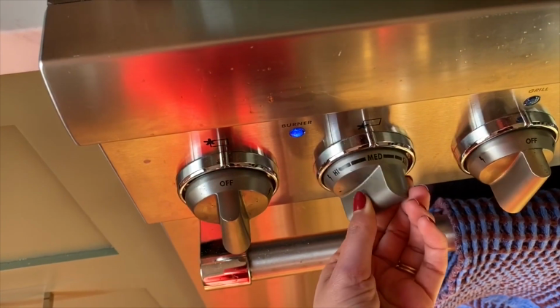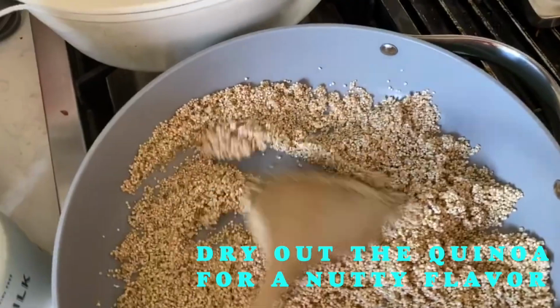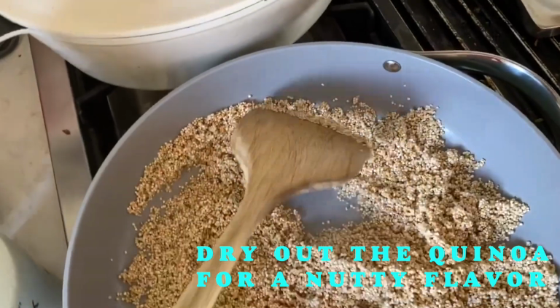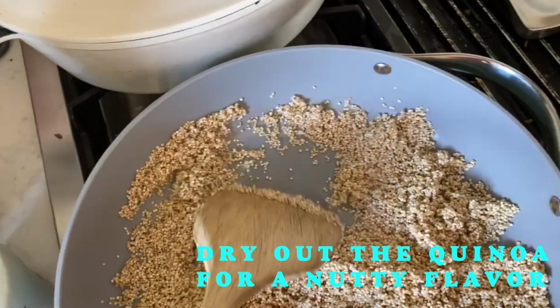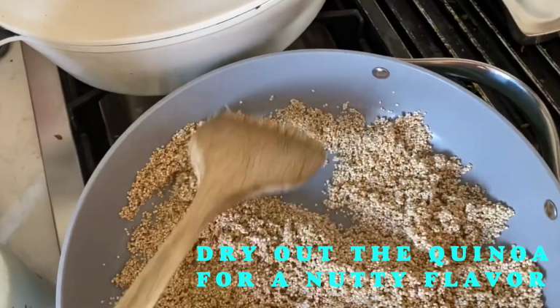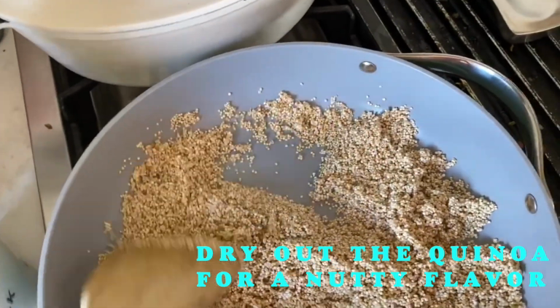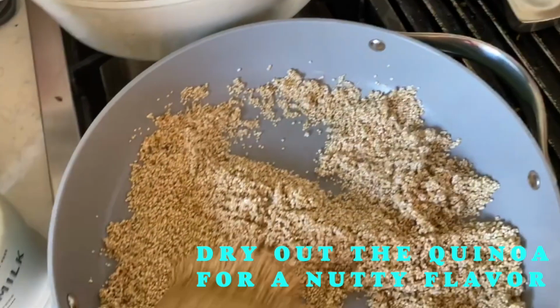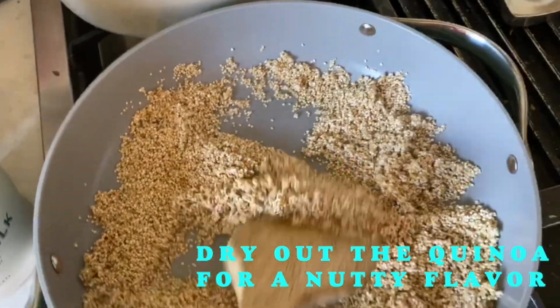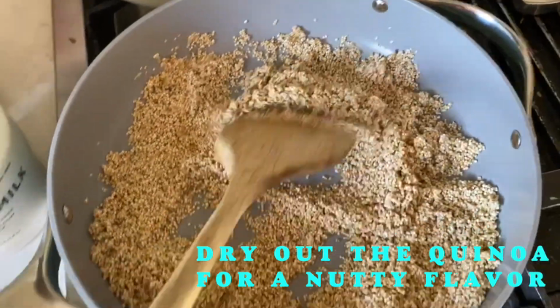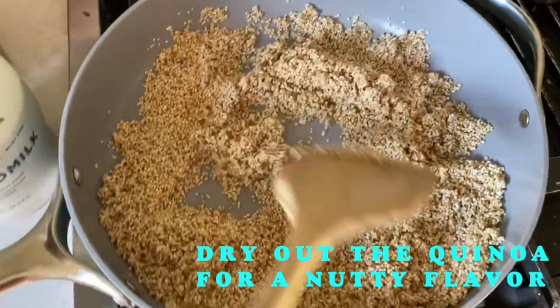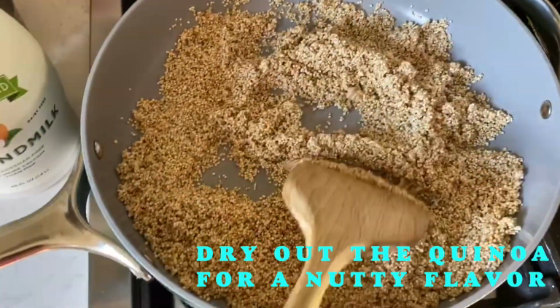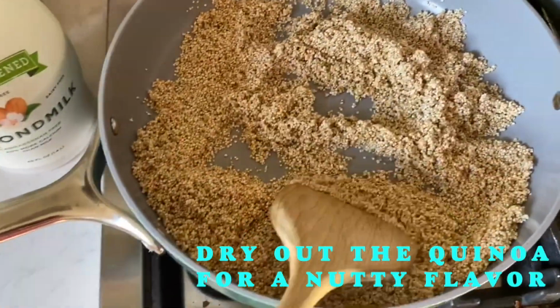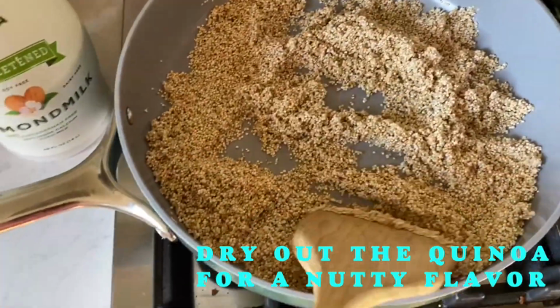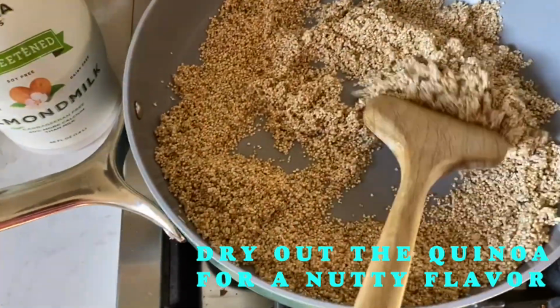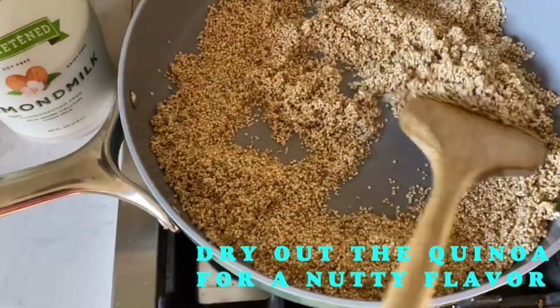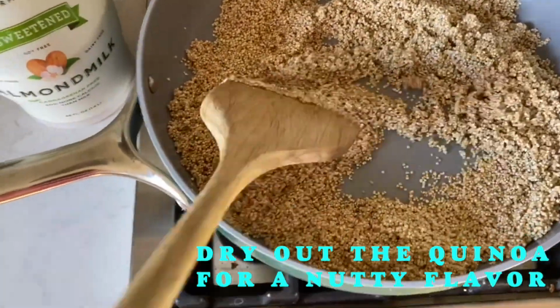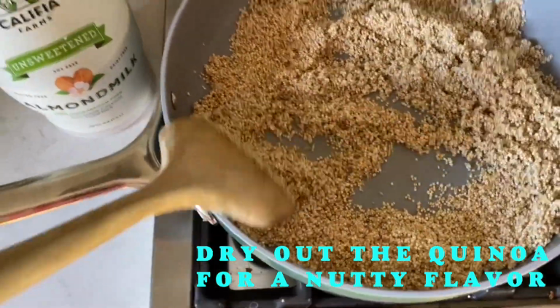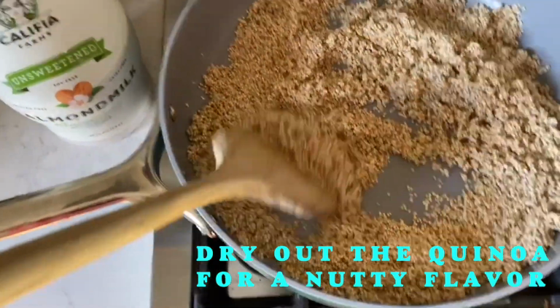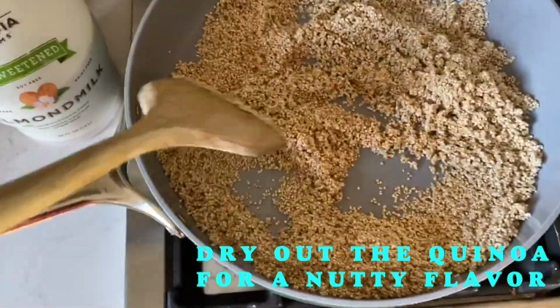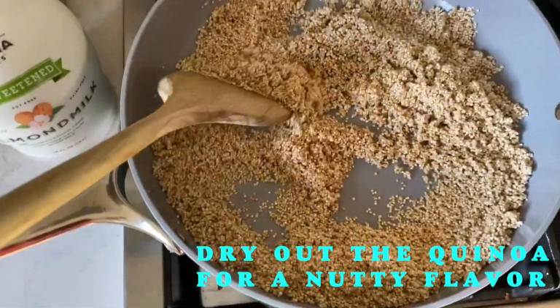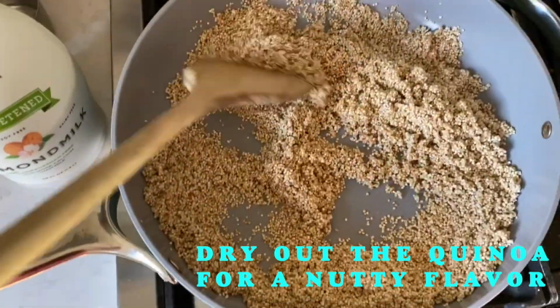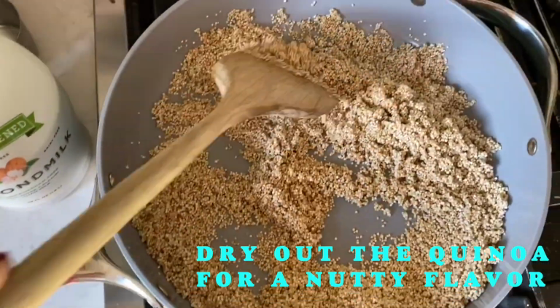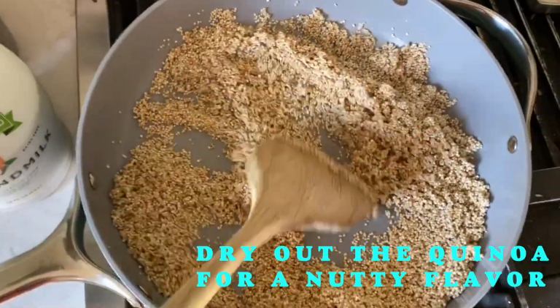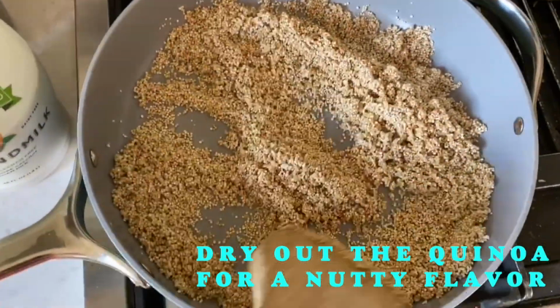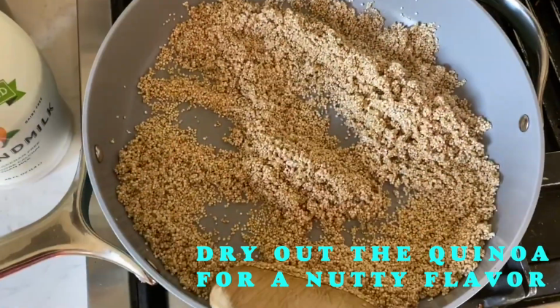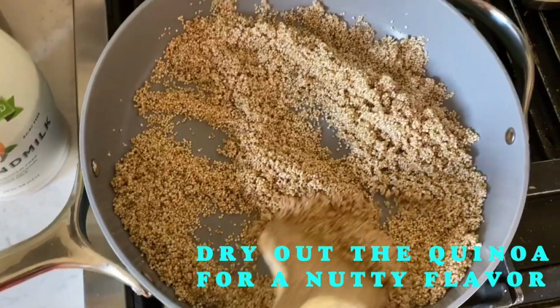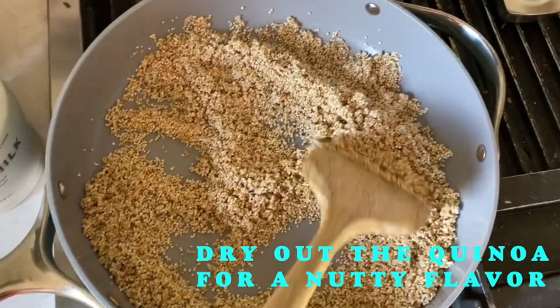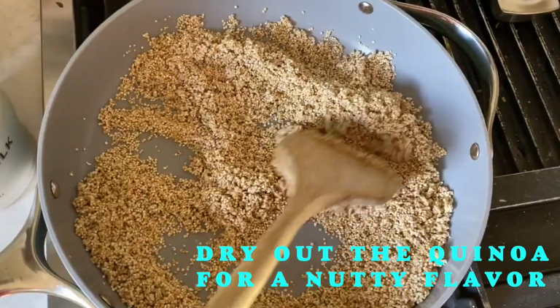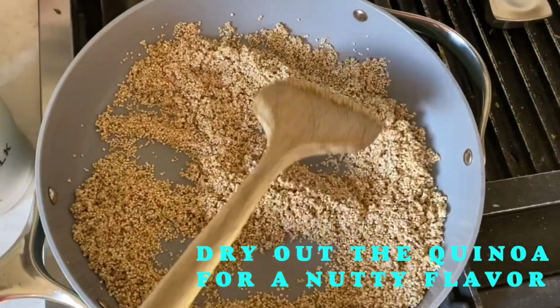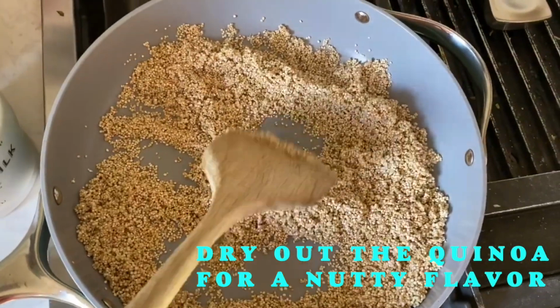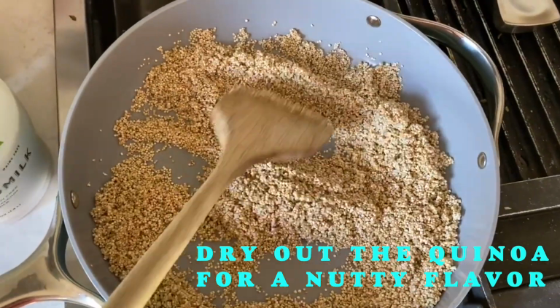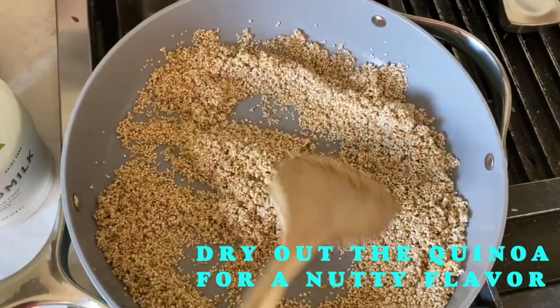You want to dry out the quinoa in the pan a little bit before you add the milk, to get a bit of a nutty vibe.